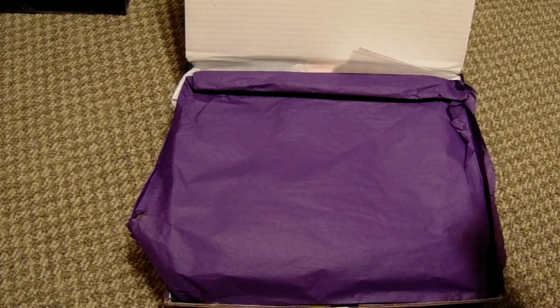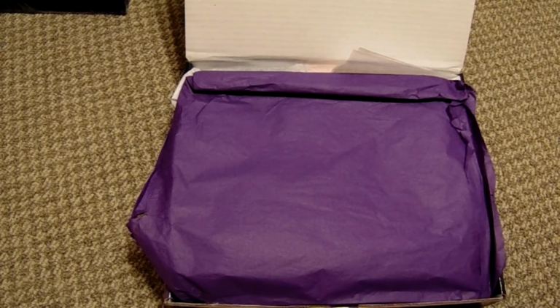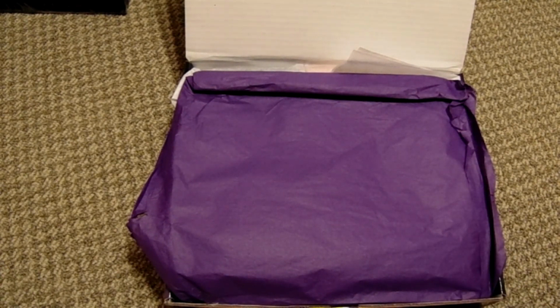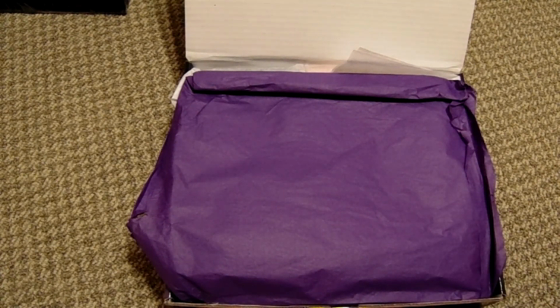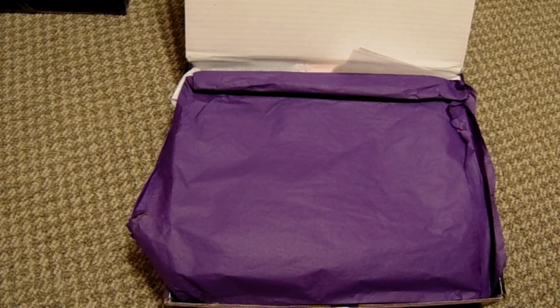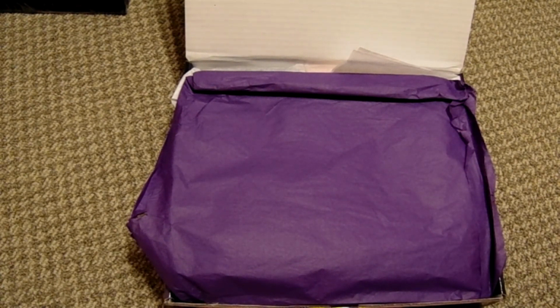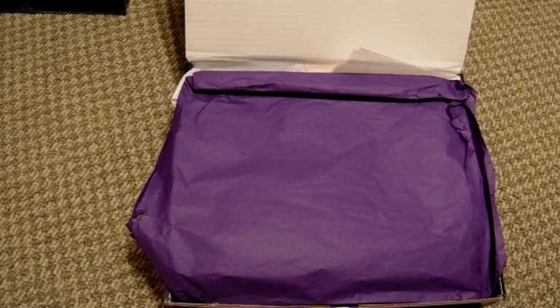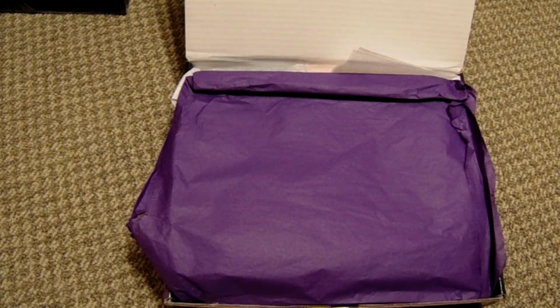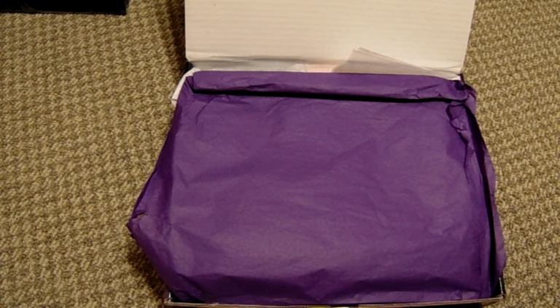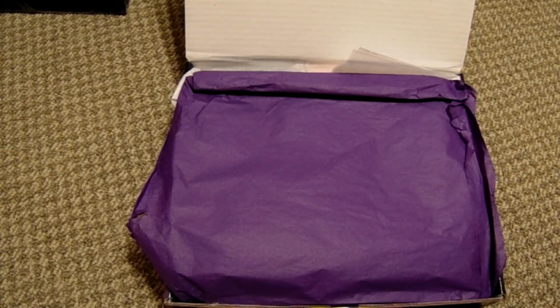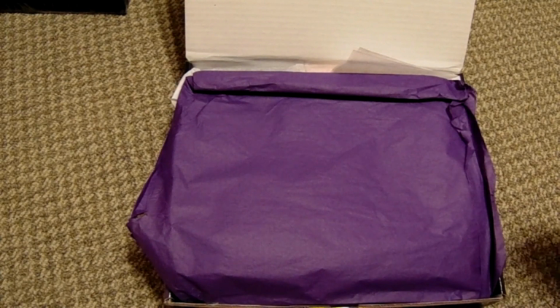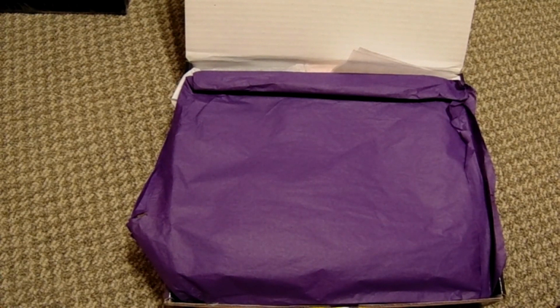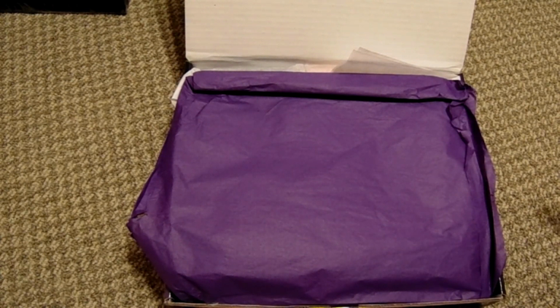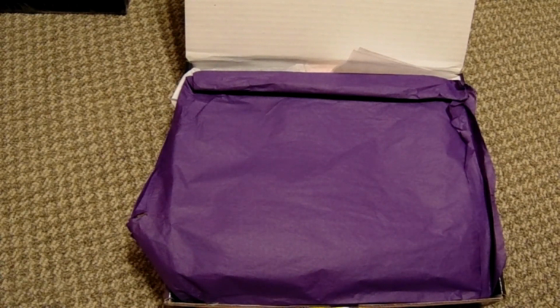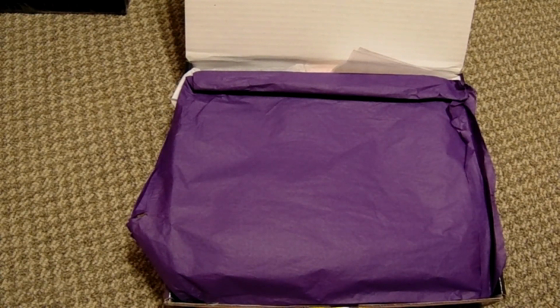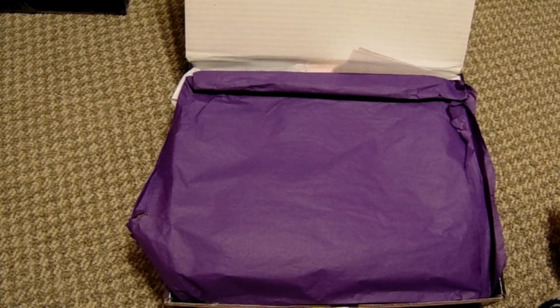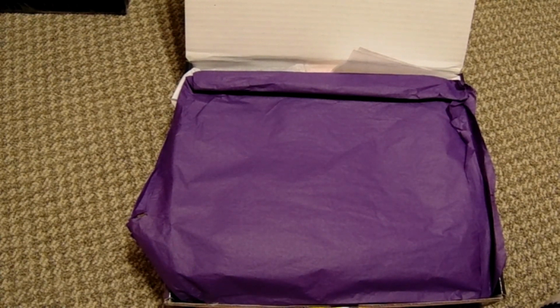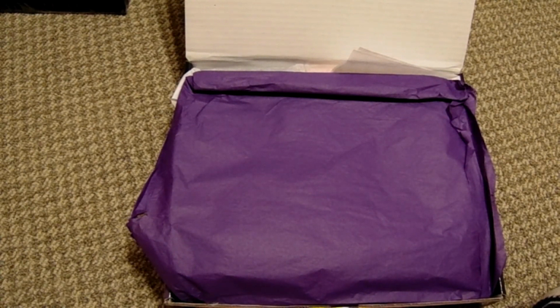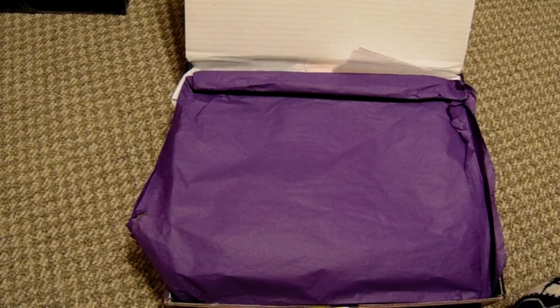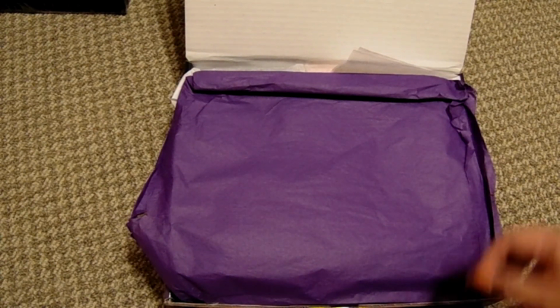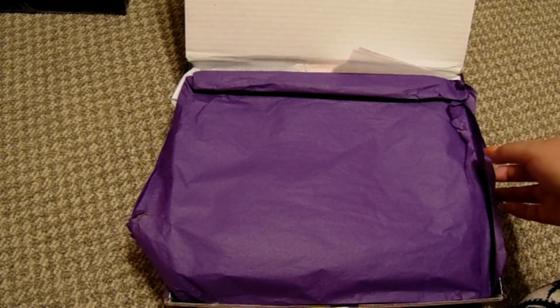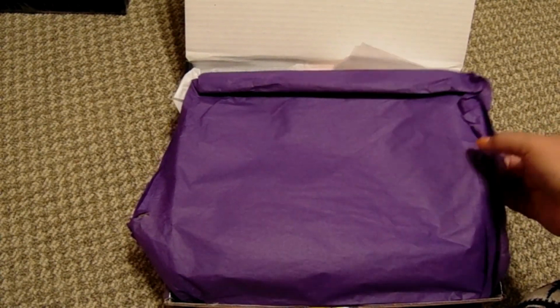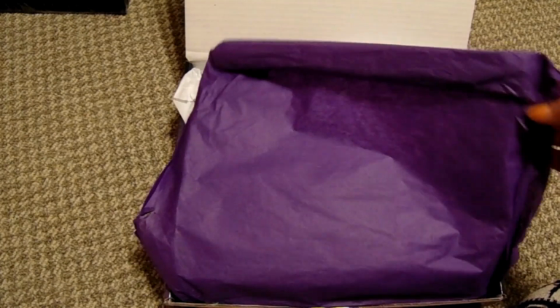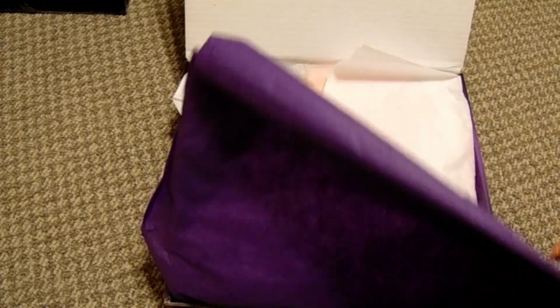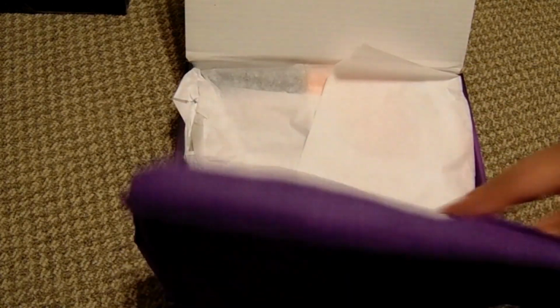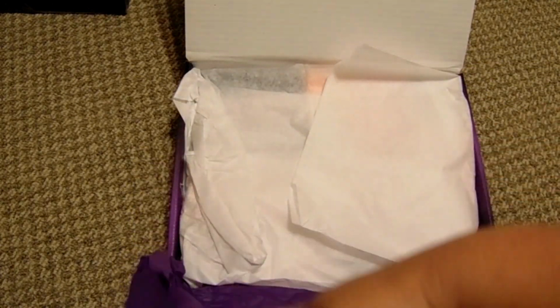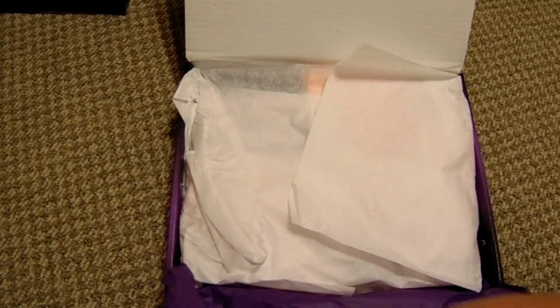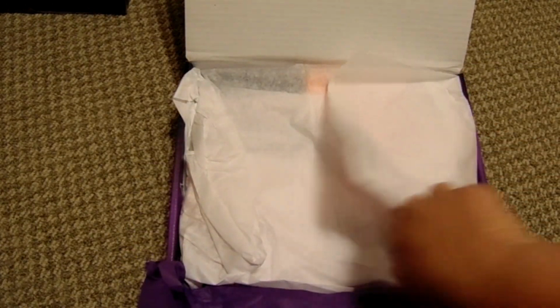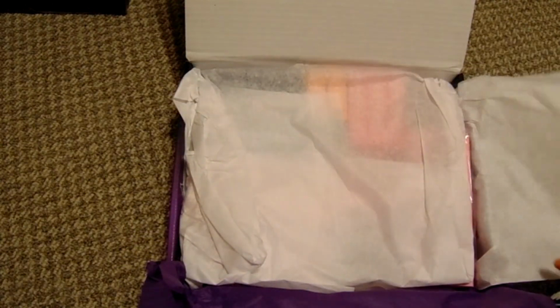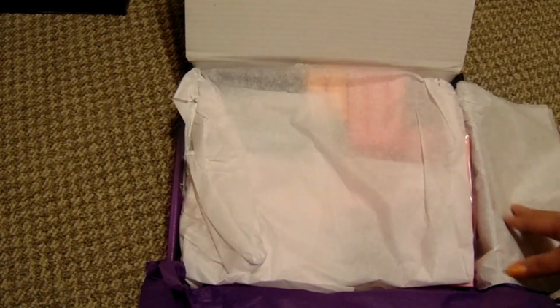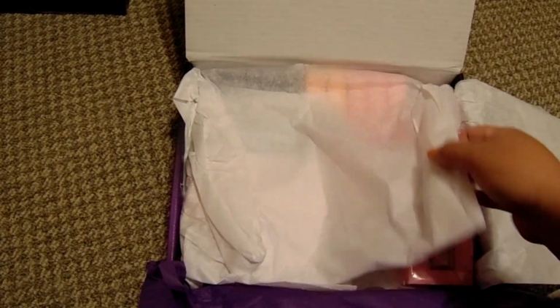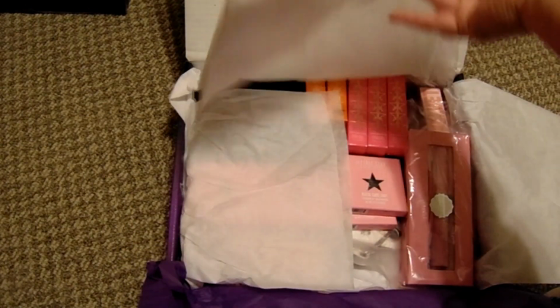I've already looked up spoilers, and from what I've seen, I don't think this box was worth it for me — as someone who has quite a bit of Jeffree Star. I feel like the majority of these items I'm not going to keep. I'm pretty sure I know what's in here, so let's open it up.